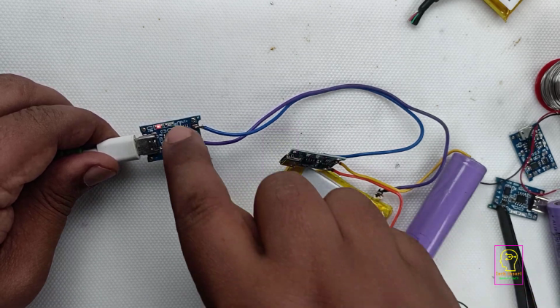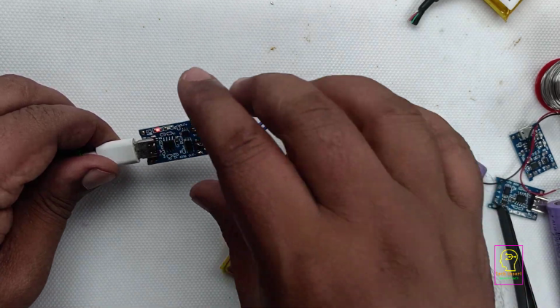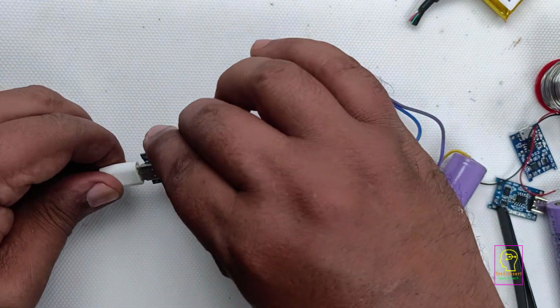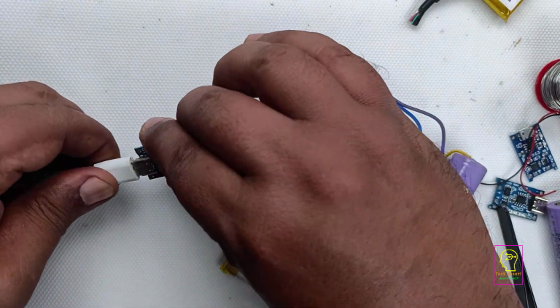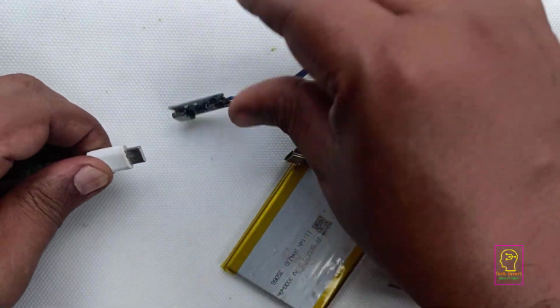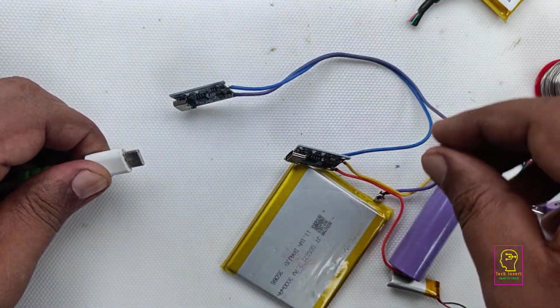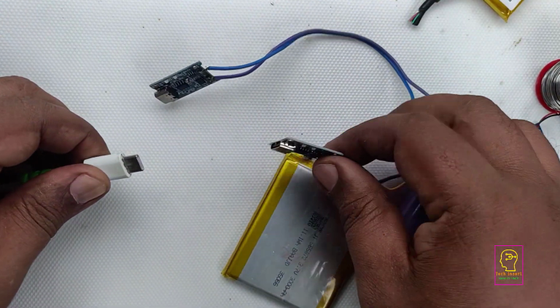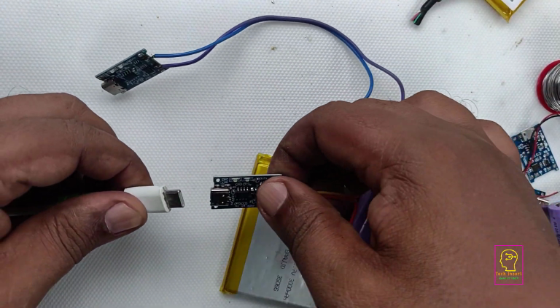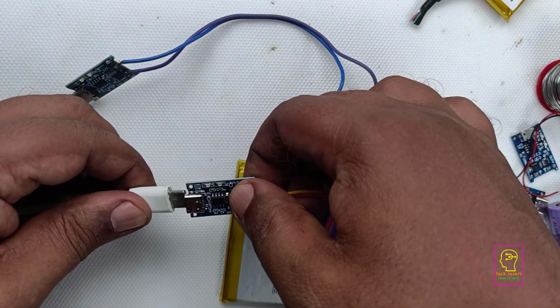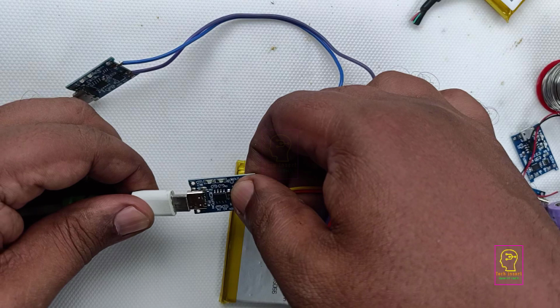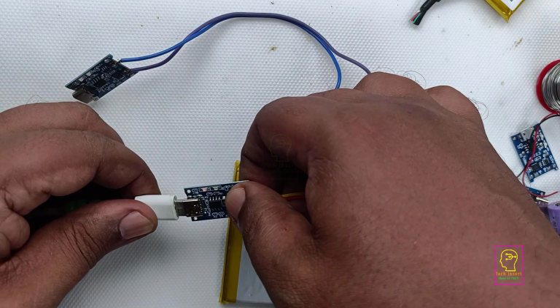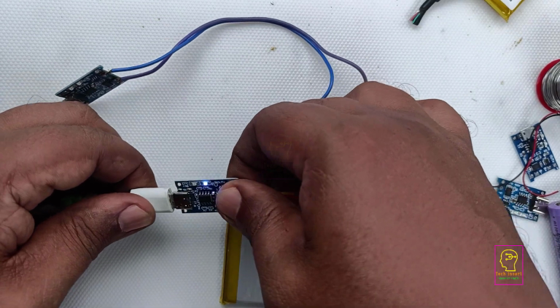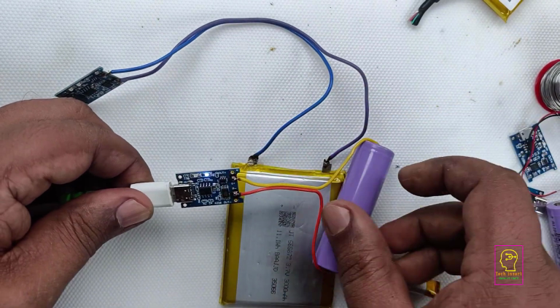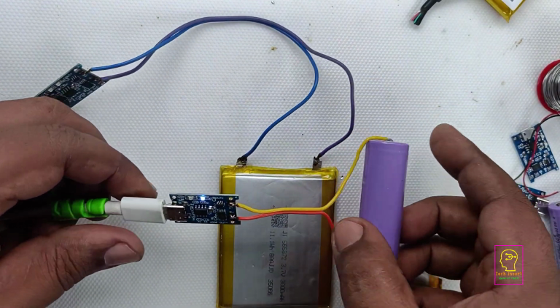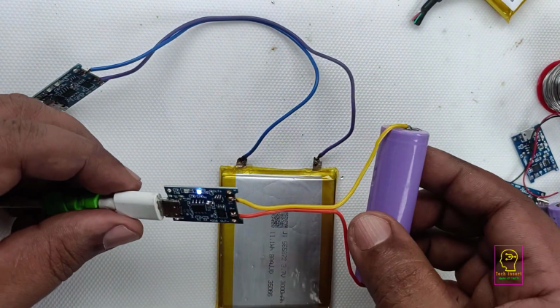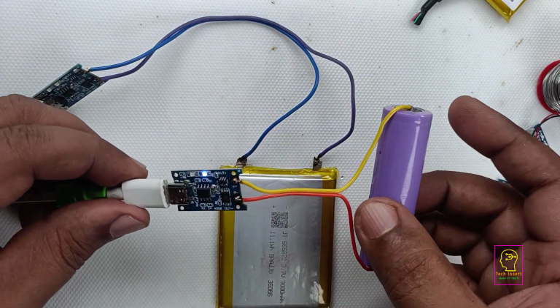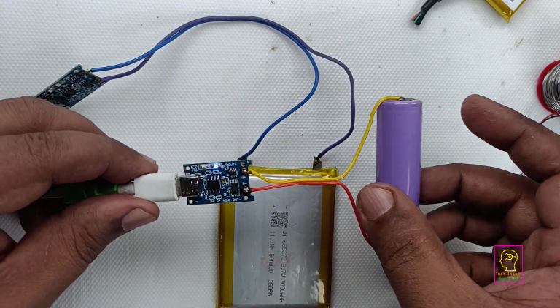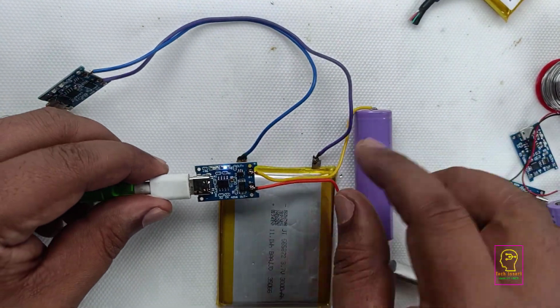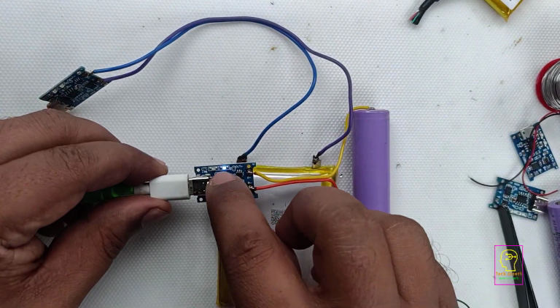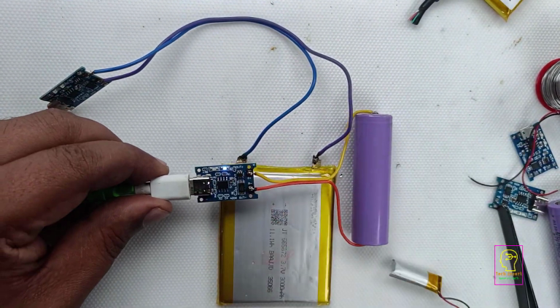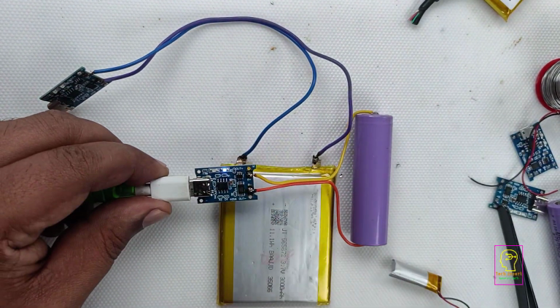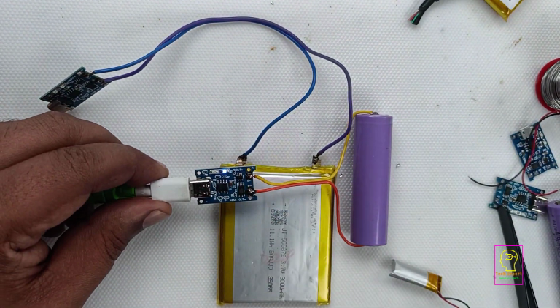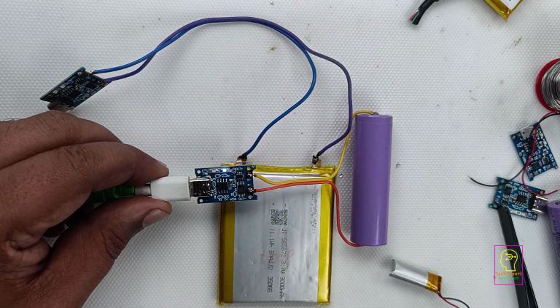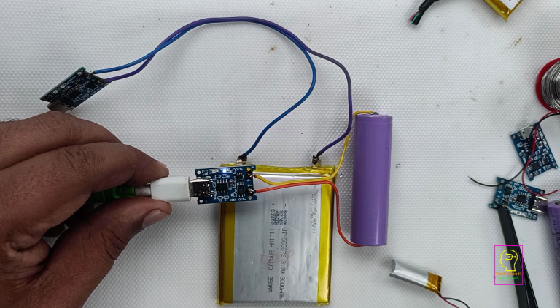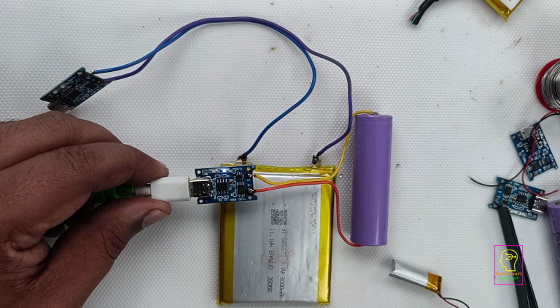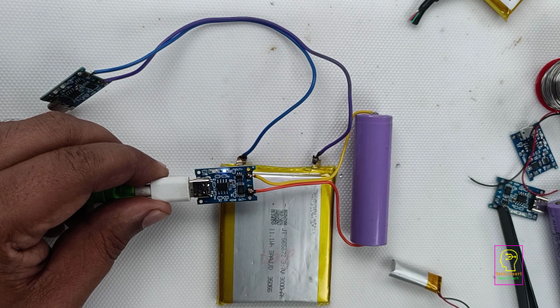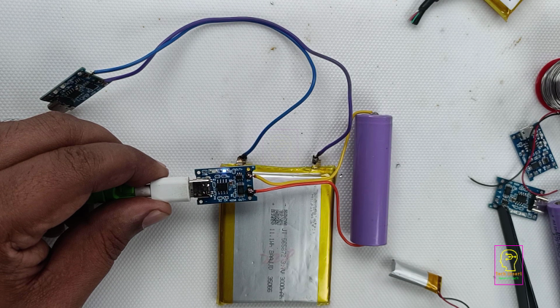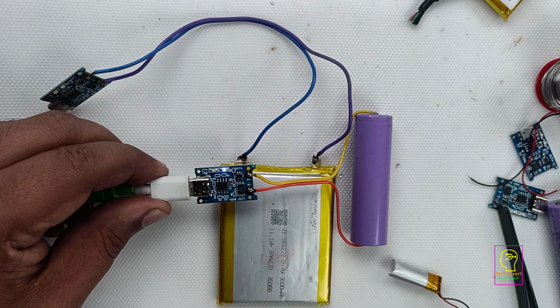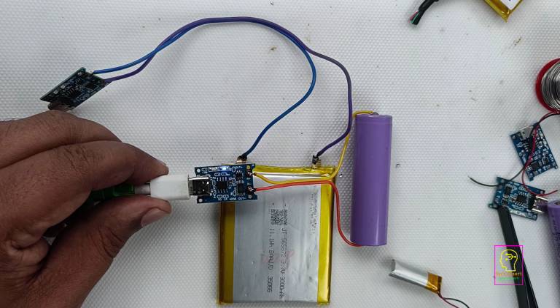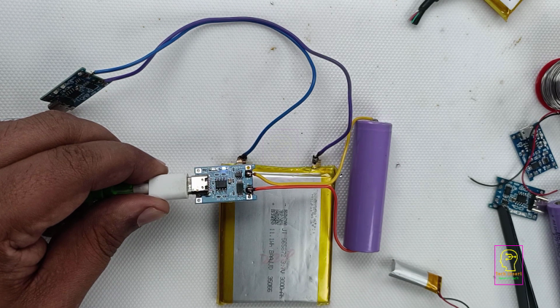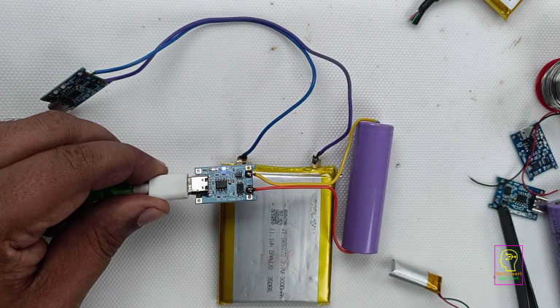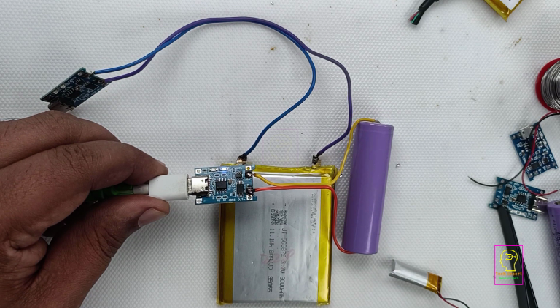I will connect the 18650 now. It is fully charged because I am frequently using this battery — that is why it is always fully charged. You can see the blue LED is lighting here.